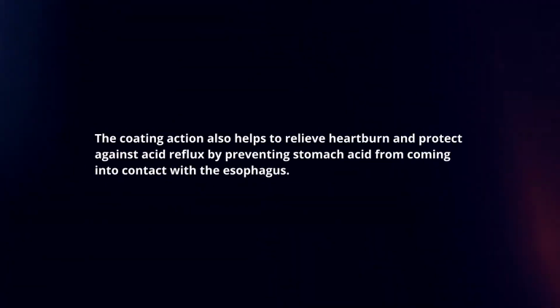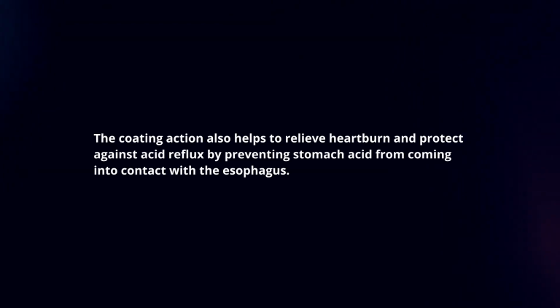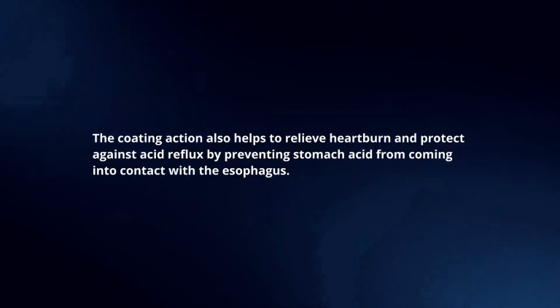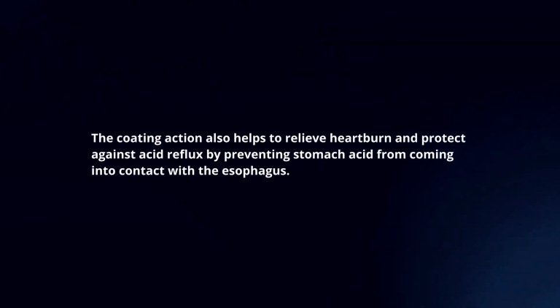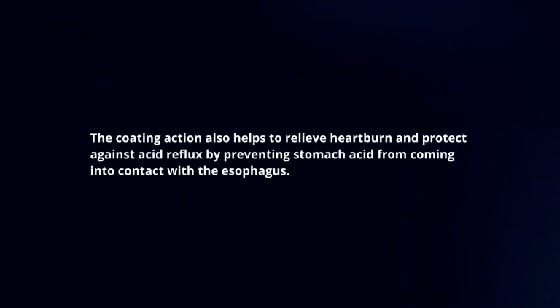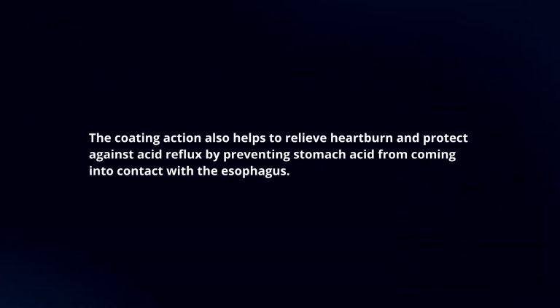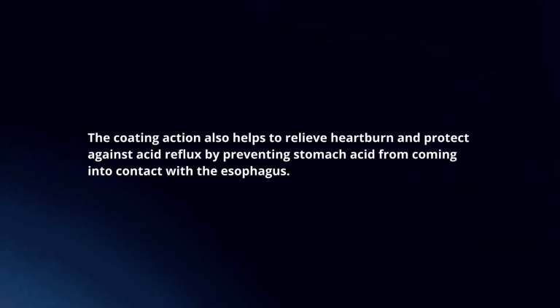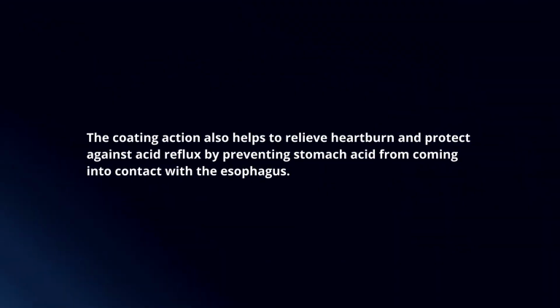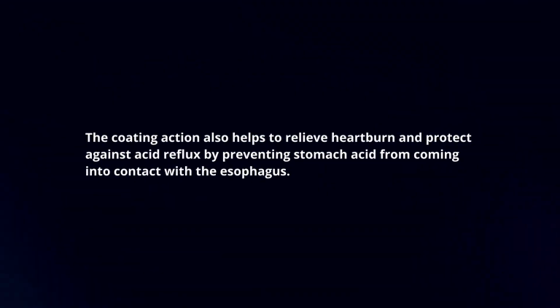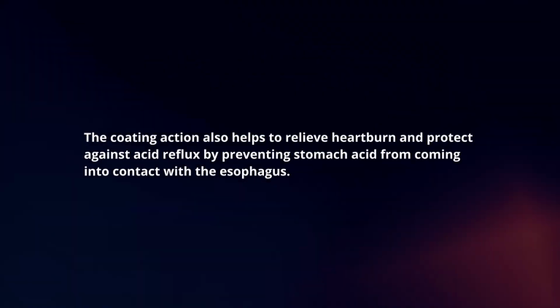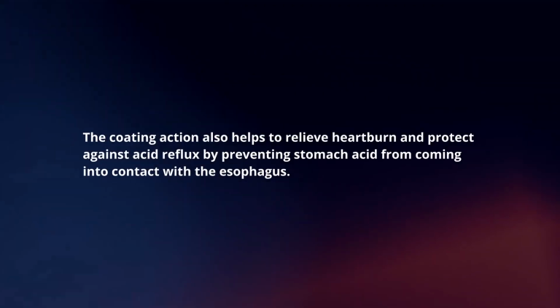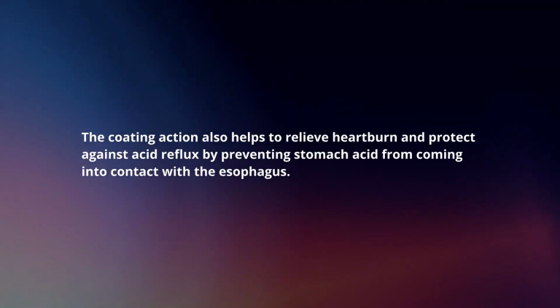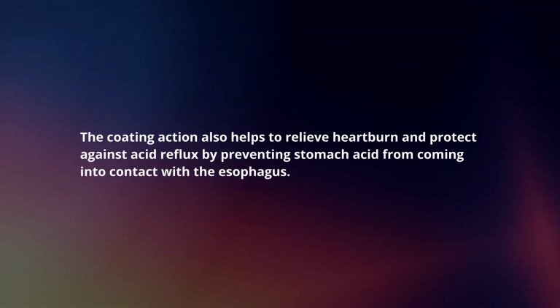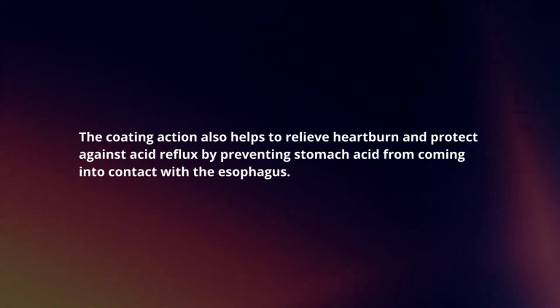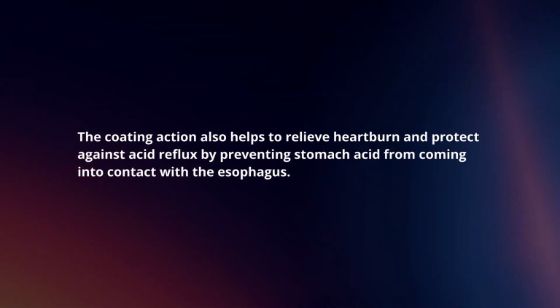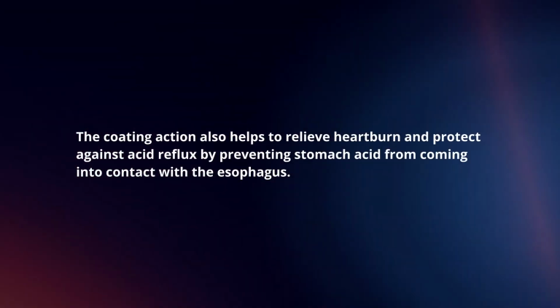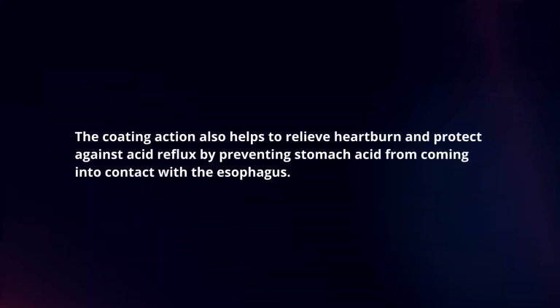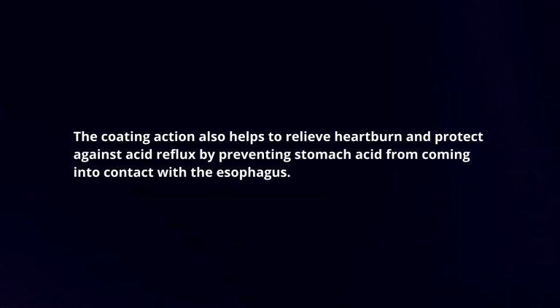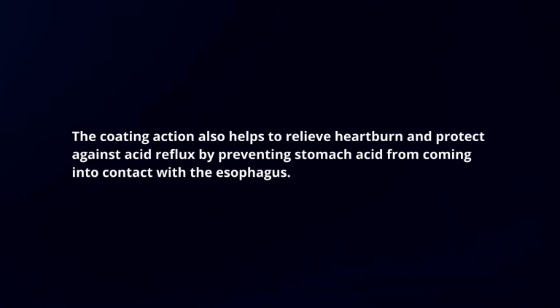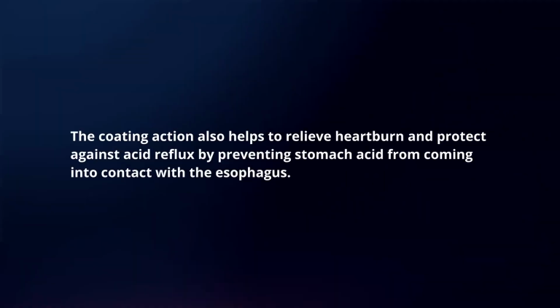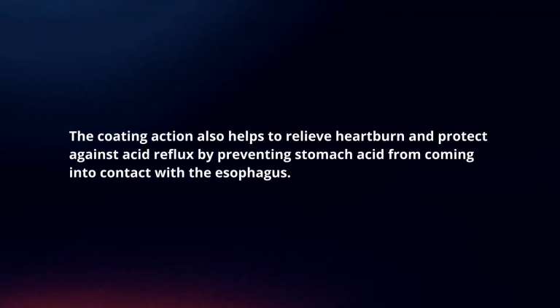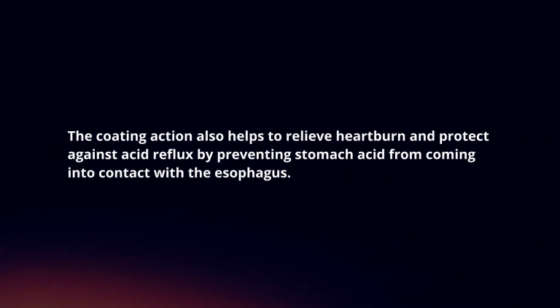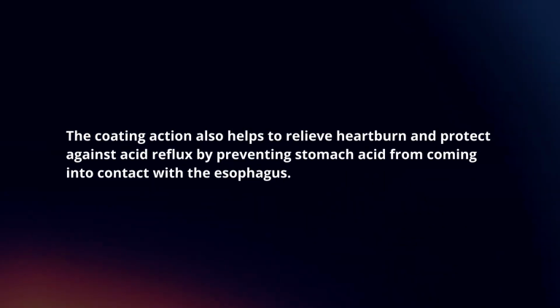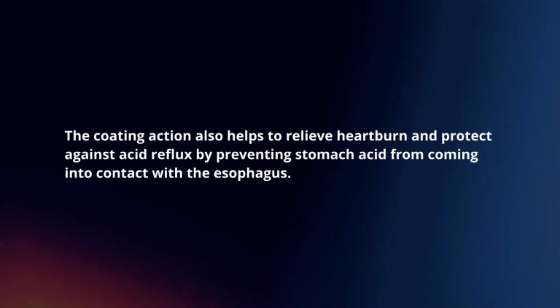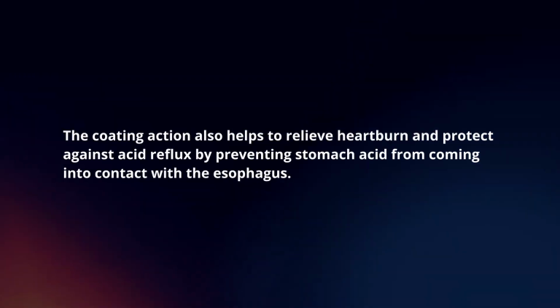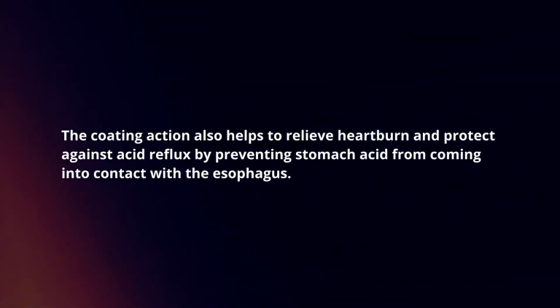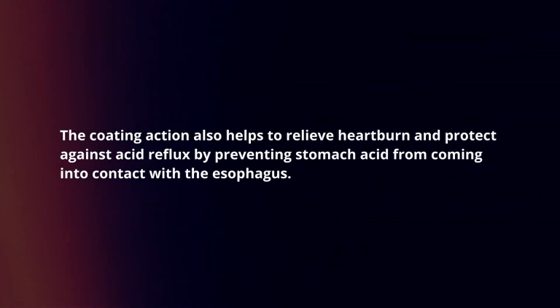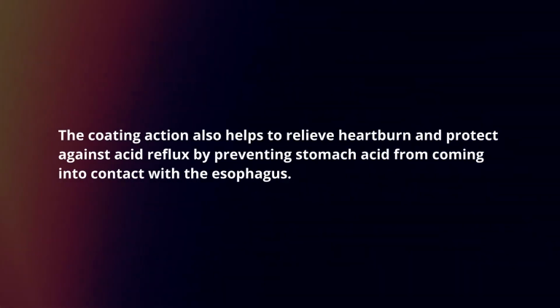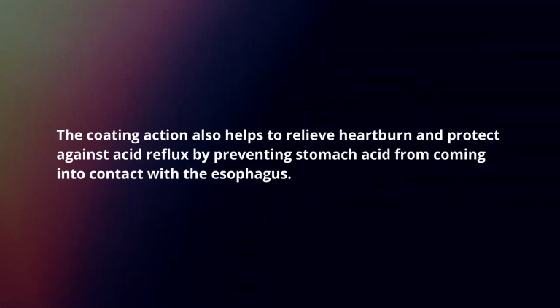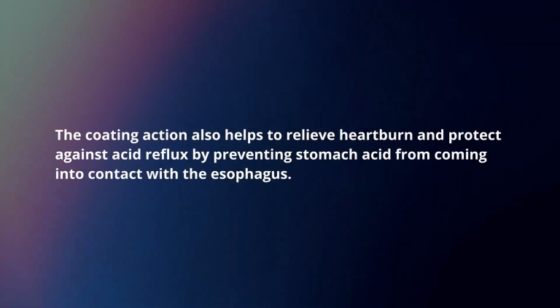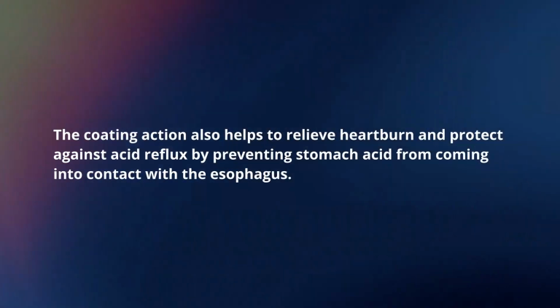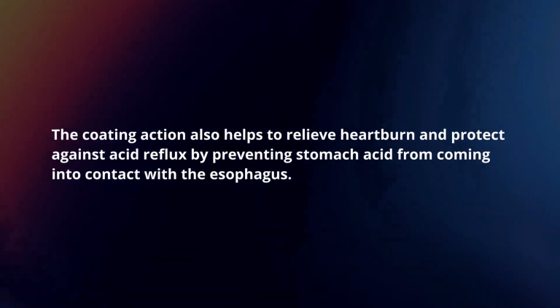The coating action also helps to relieve heartburn and protect against acid reflux by preventing stomach acid from coming into contact with the esophagus.